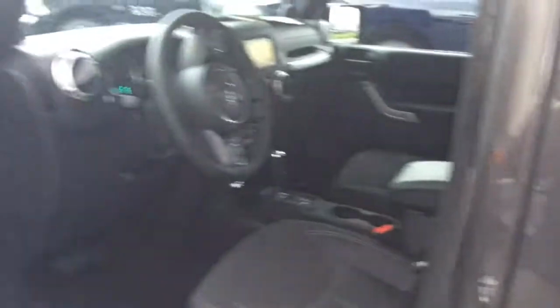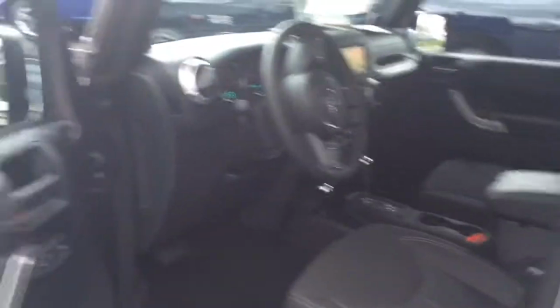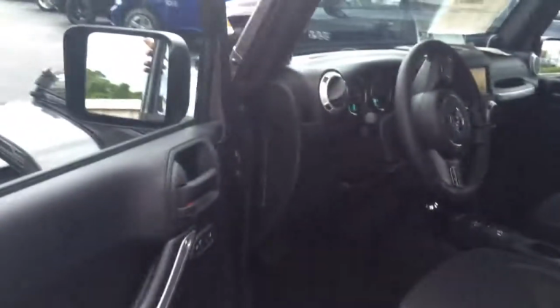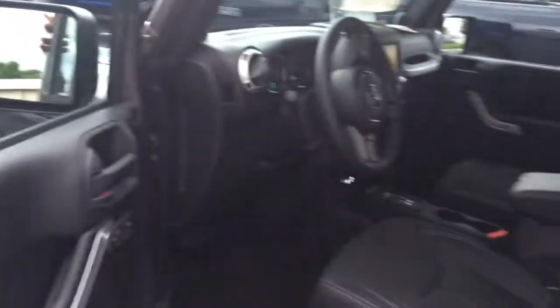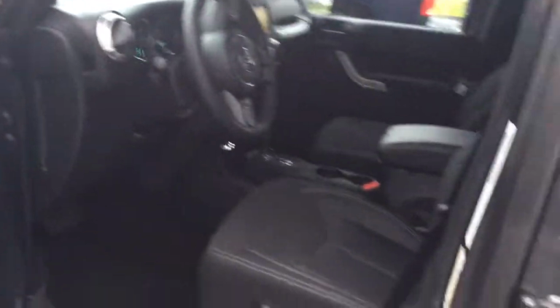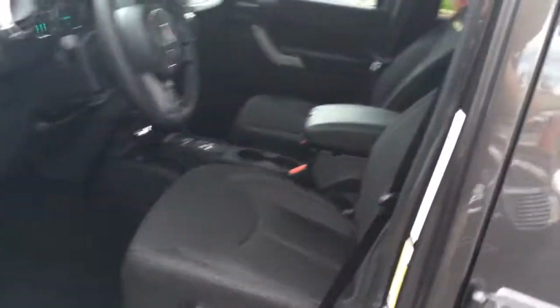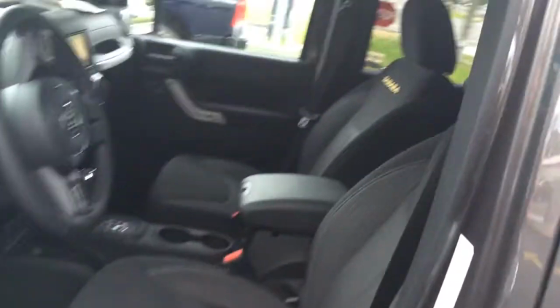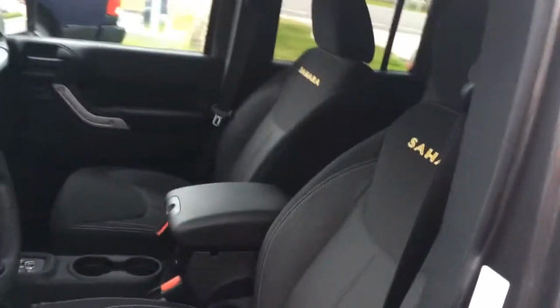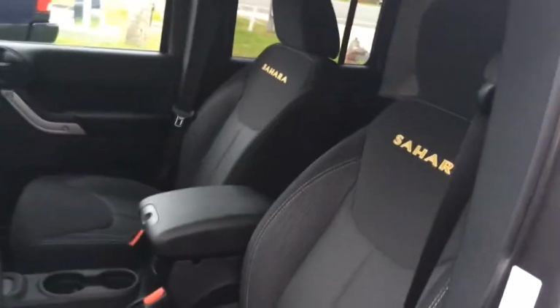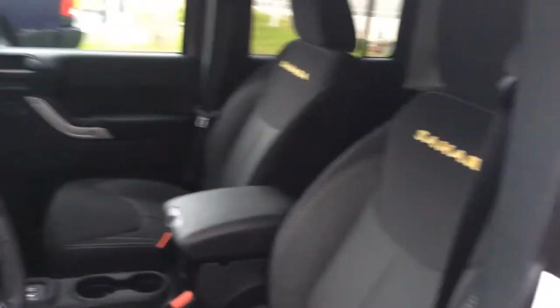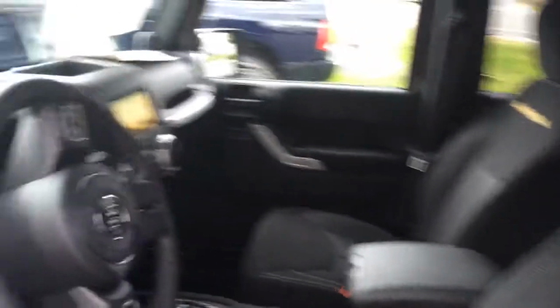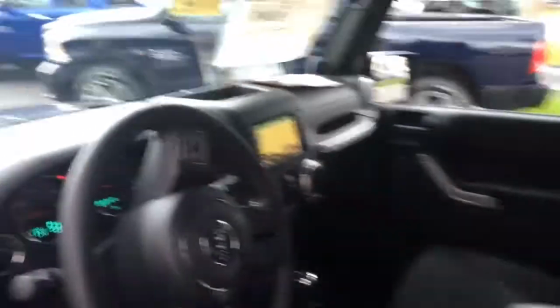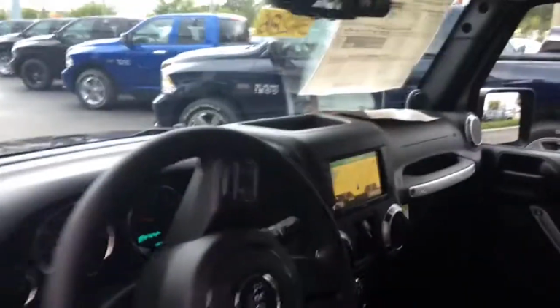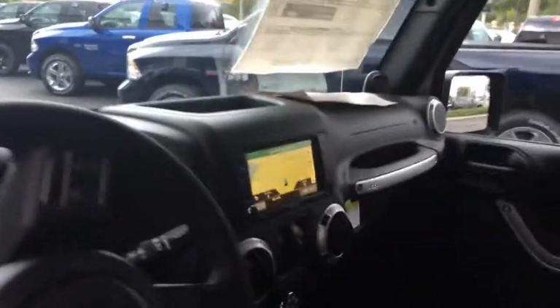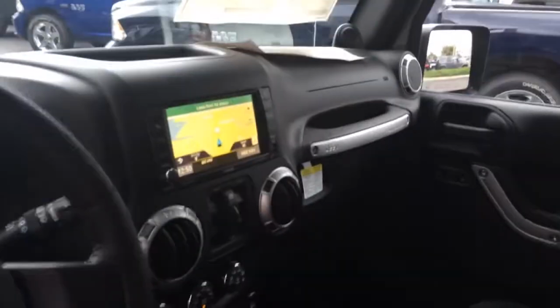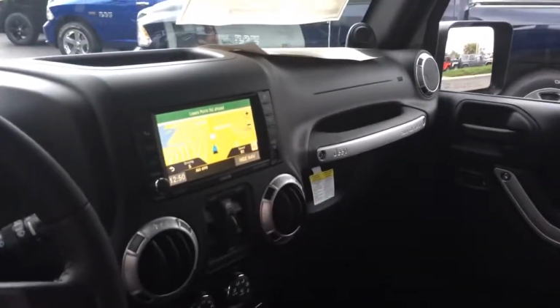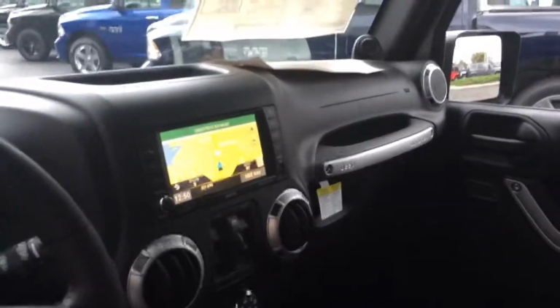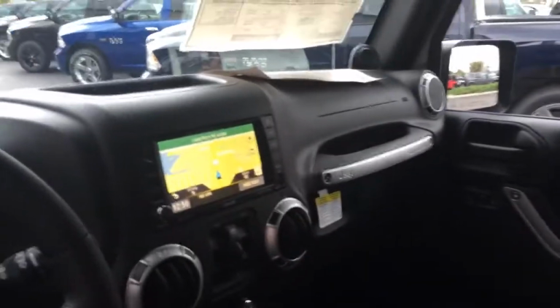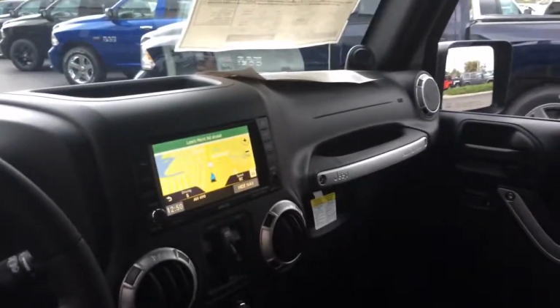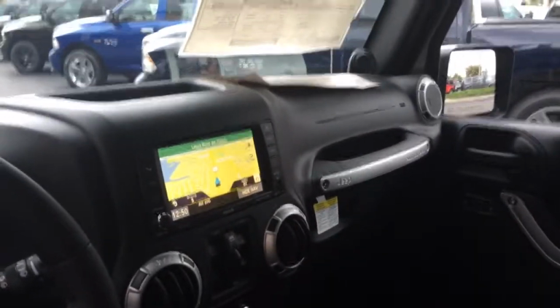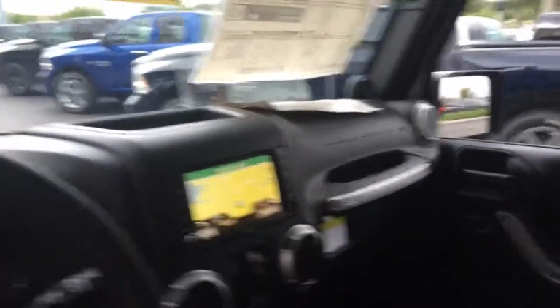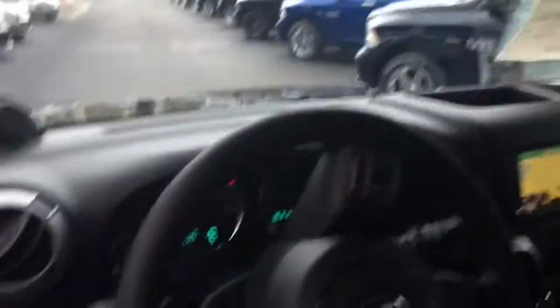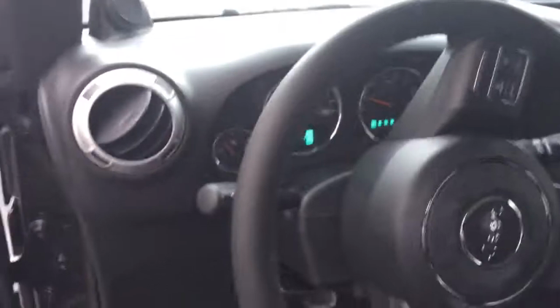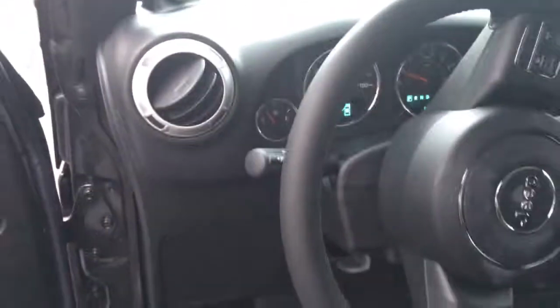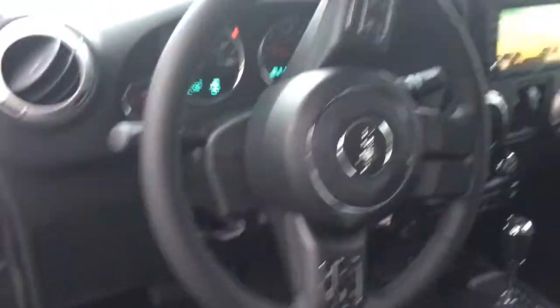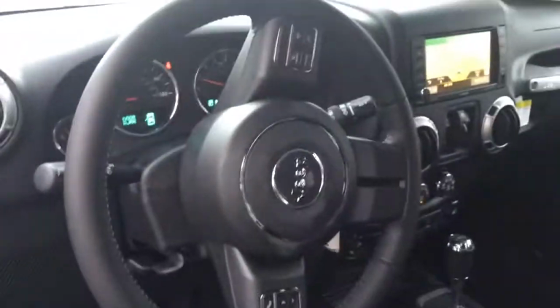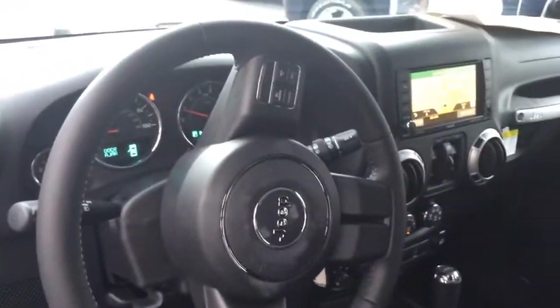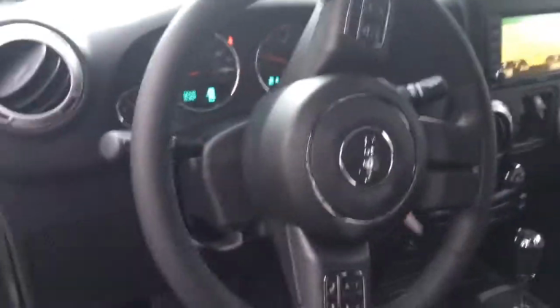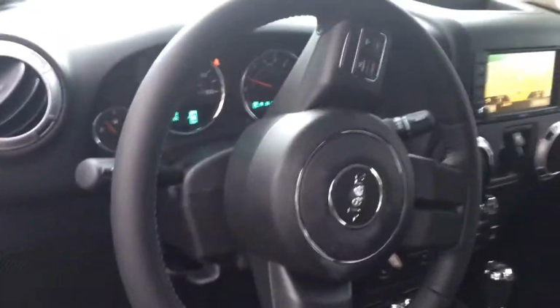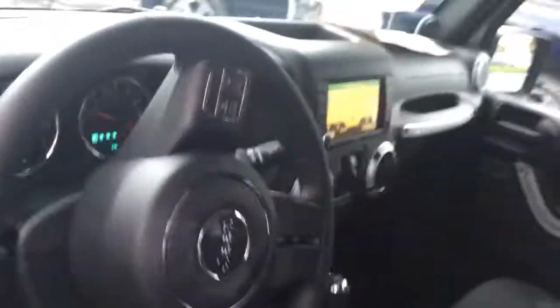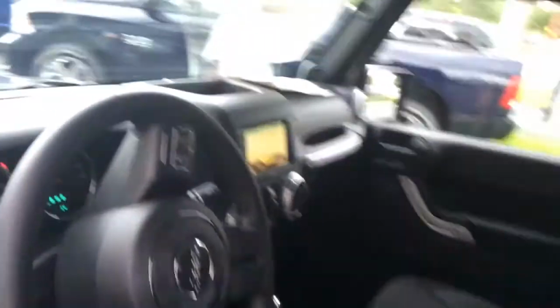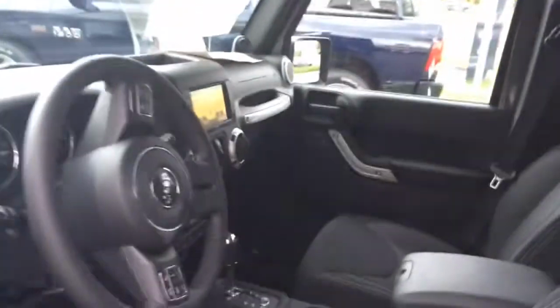If you look inside, real nice interior. Sahara embroidered. We do have that navigation screen there, Bluetooth, cruise control, power windows, power door locks.